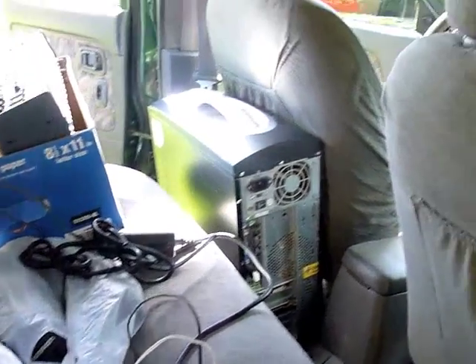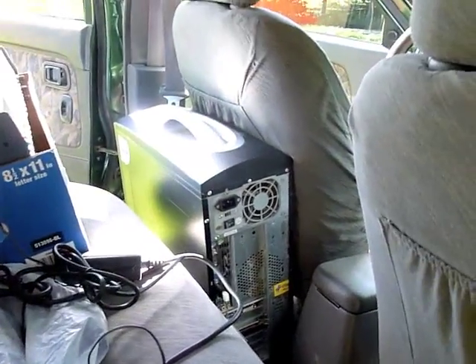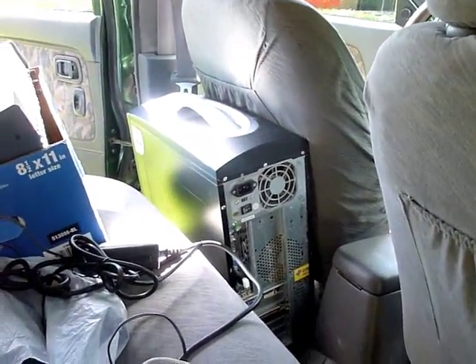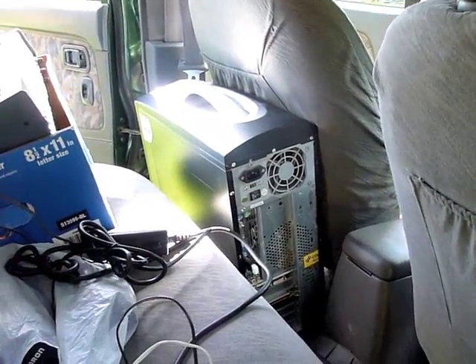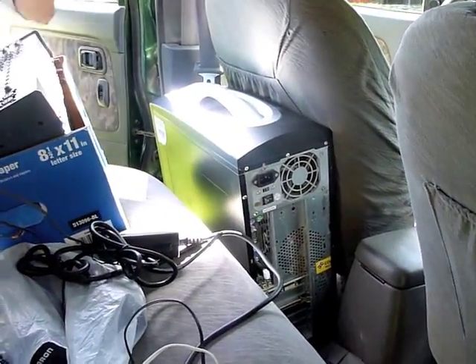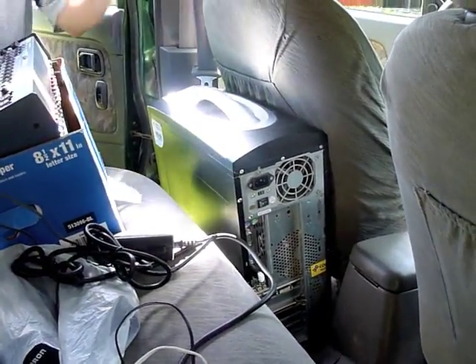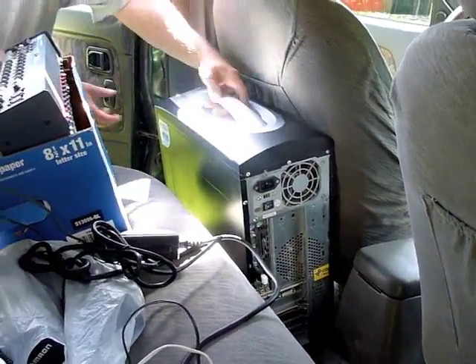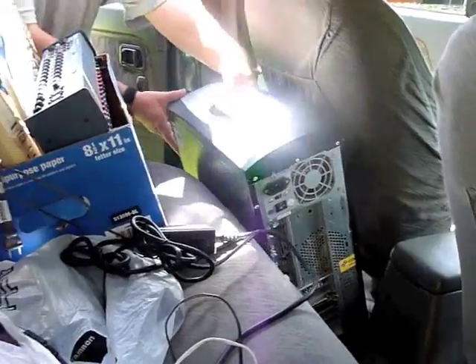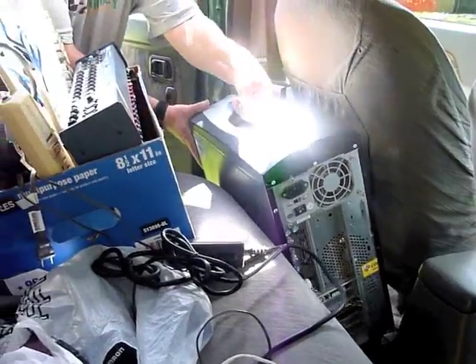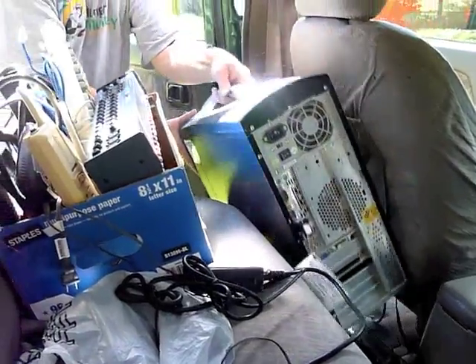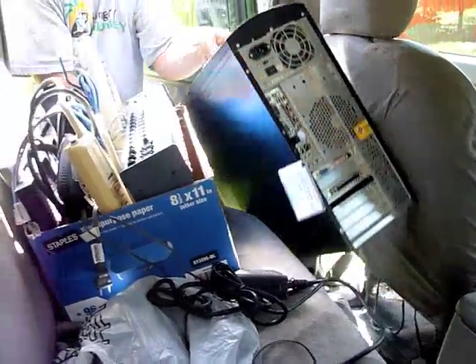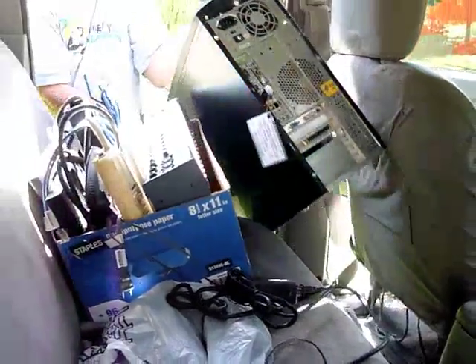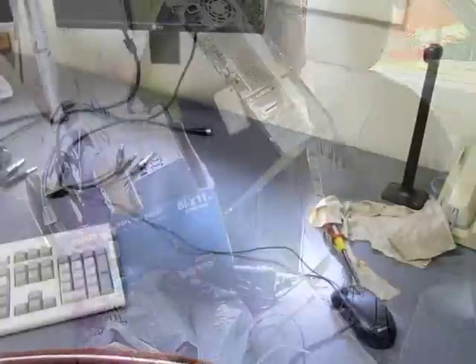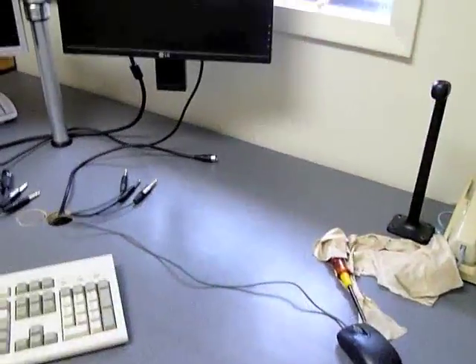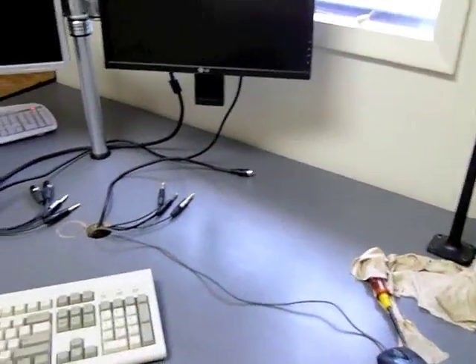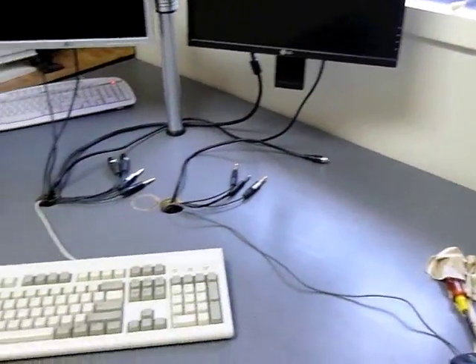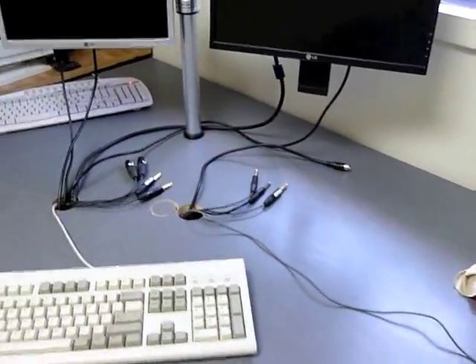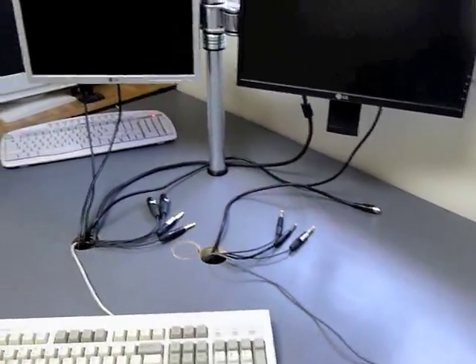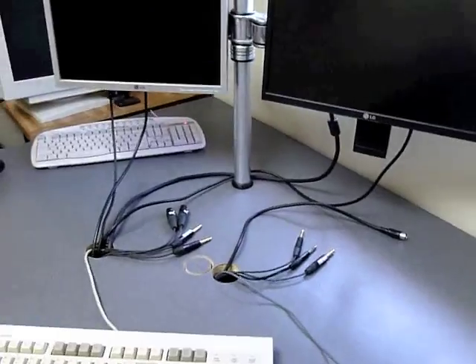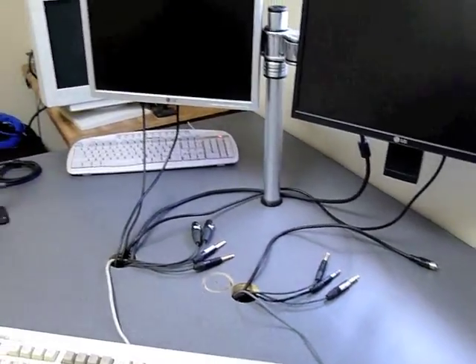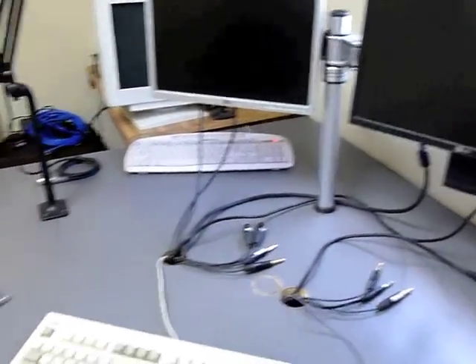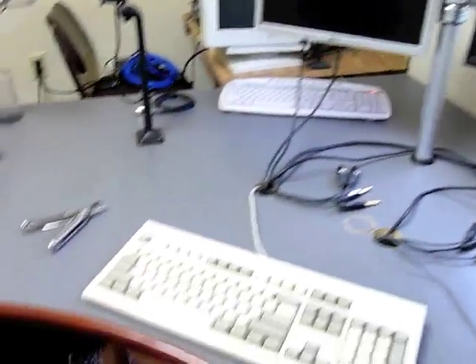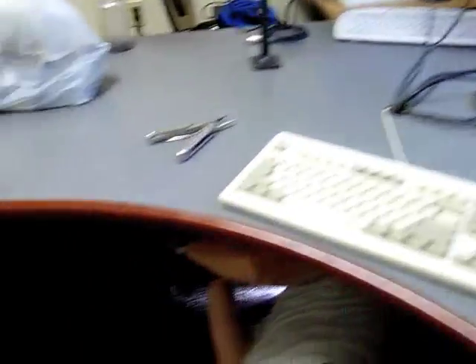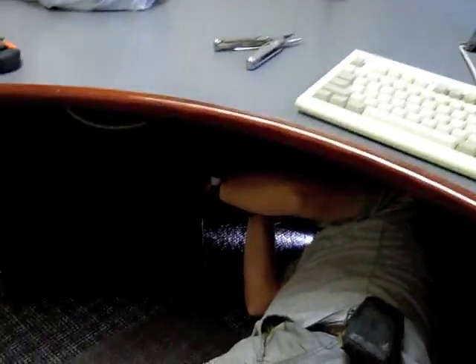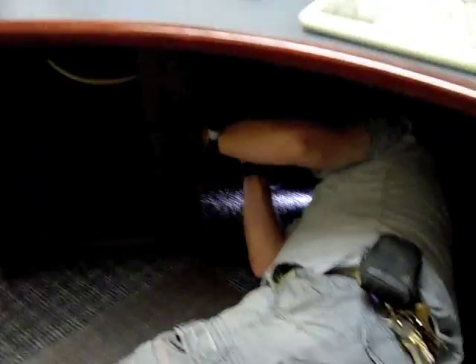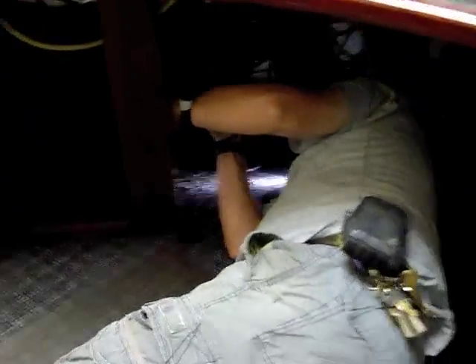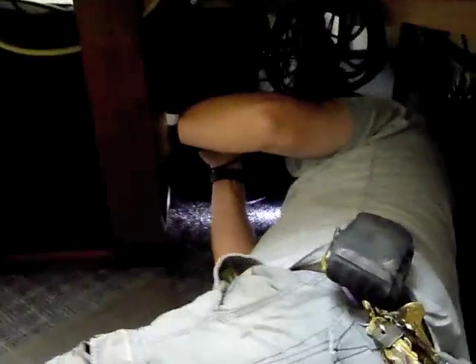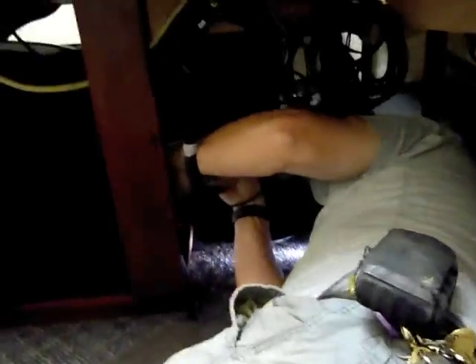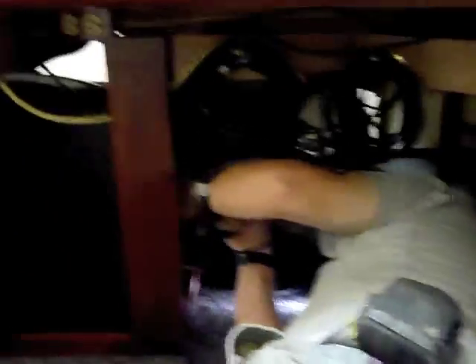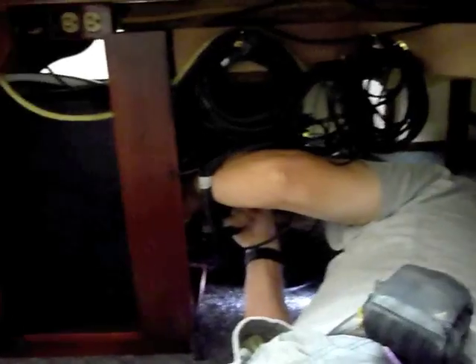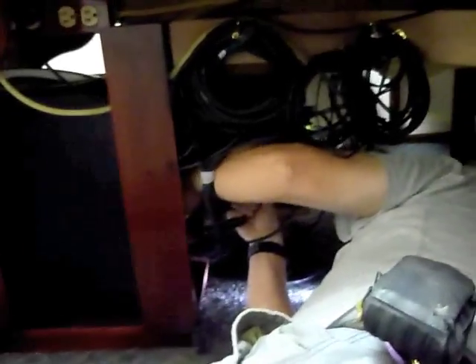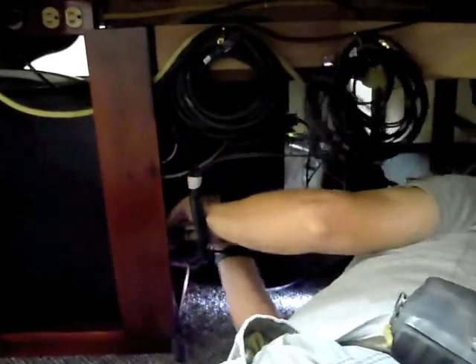Jerry's going to grab the computer itself and get that all cleaned up. I'm going to get everything ready for him inside. We're just about done here - Jerry is down below getting things wired in, plugged into the back of the computer.